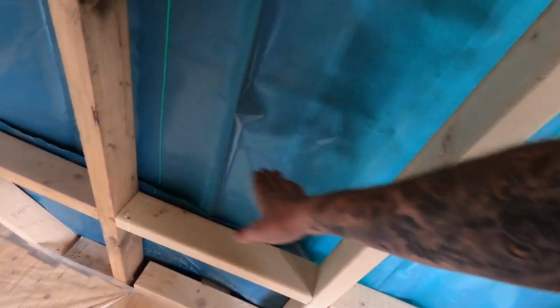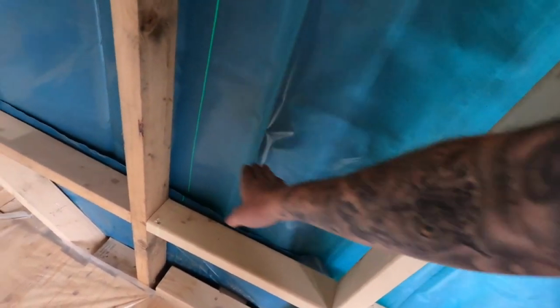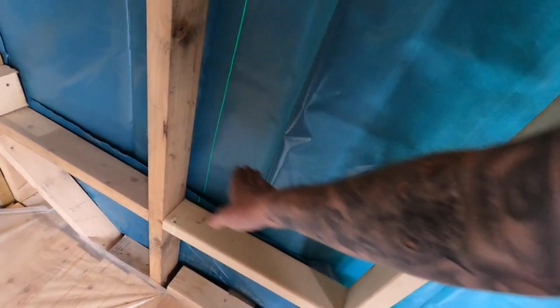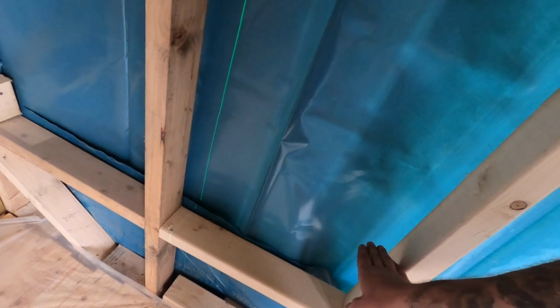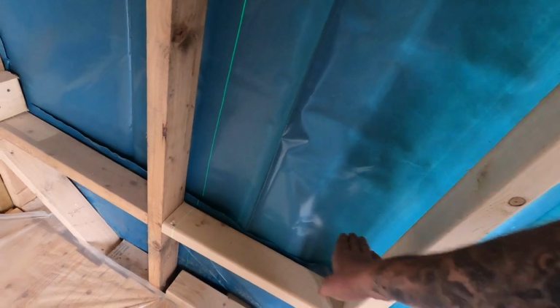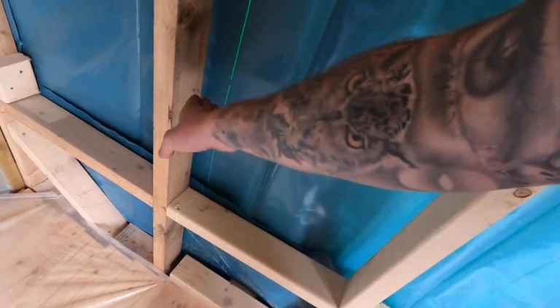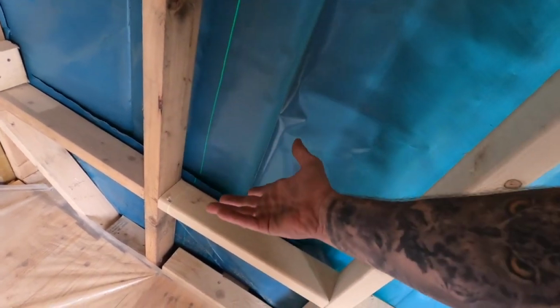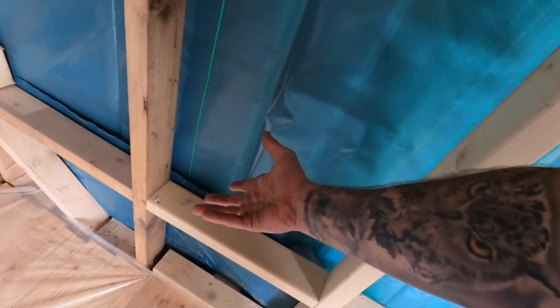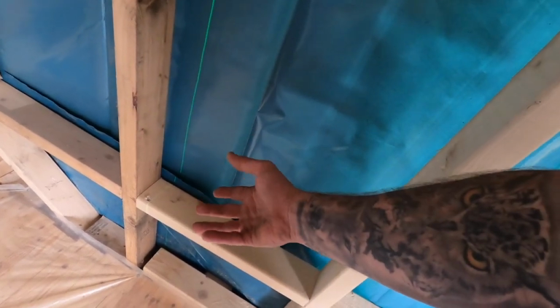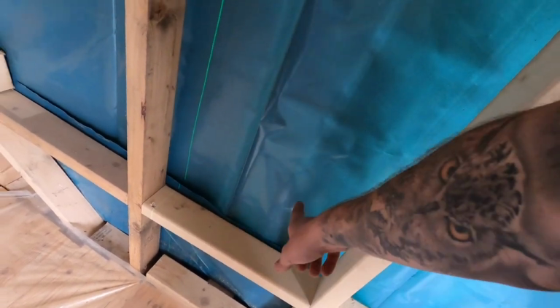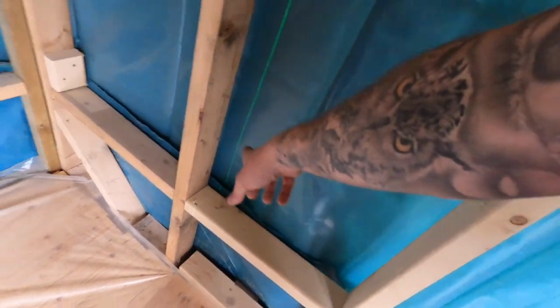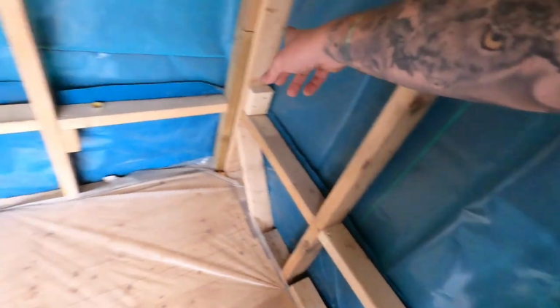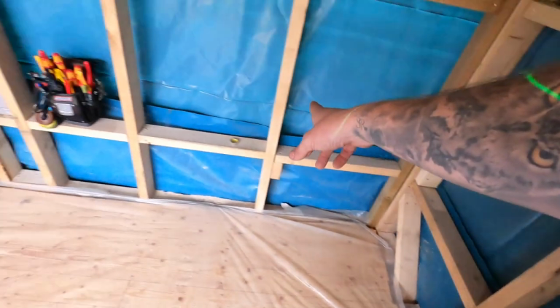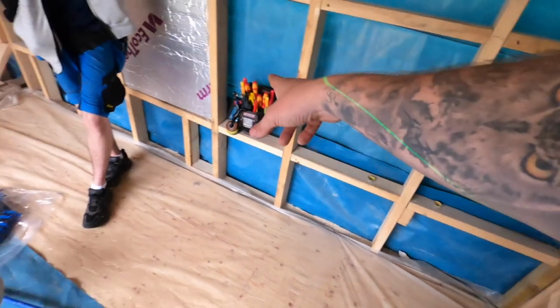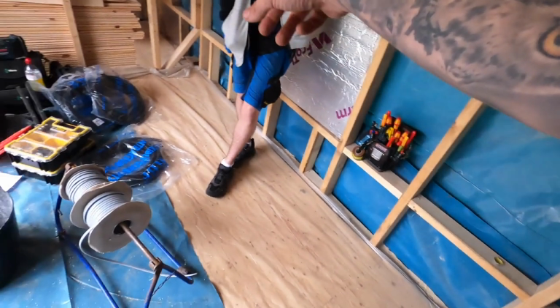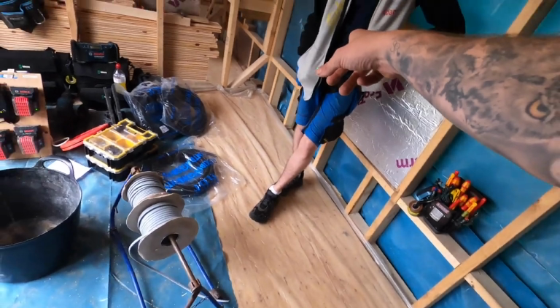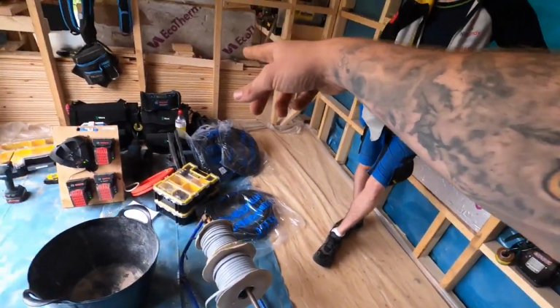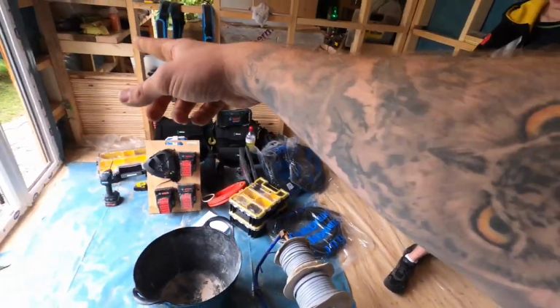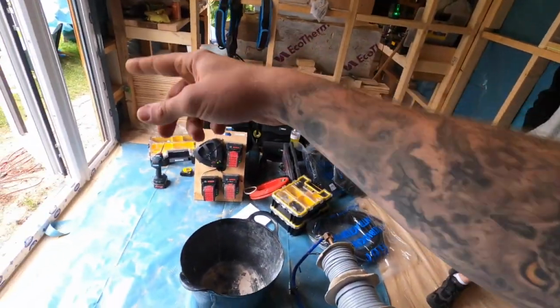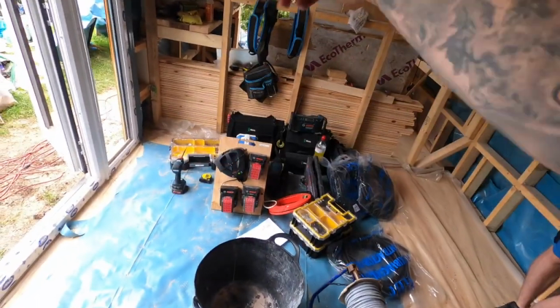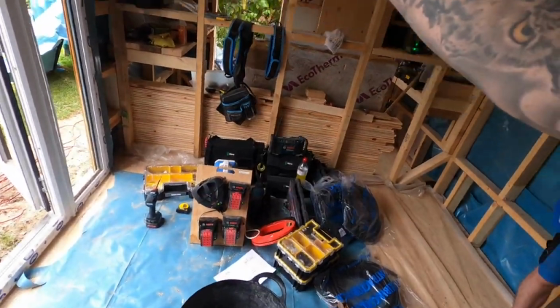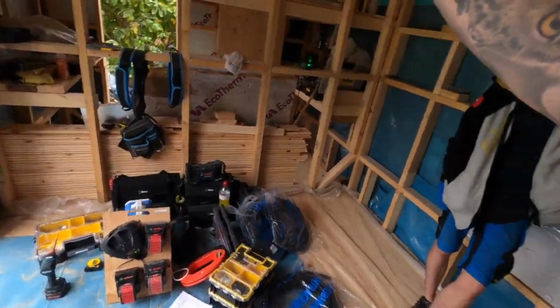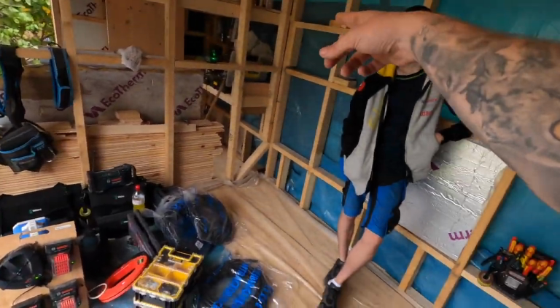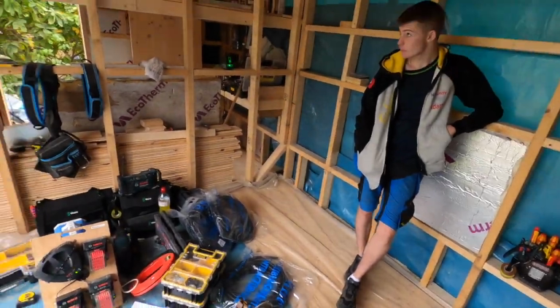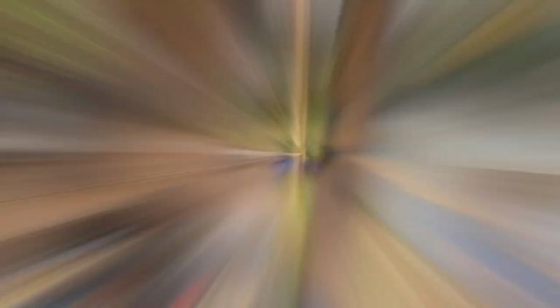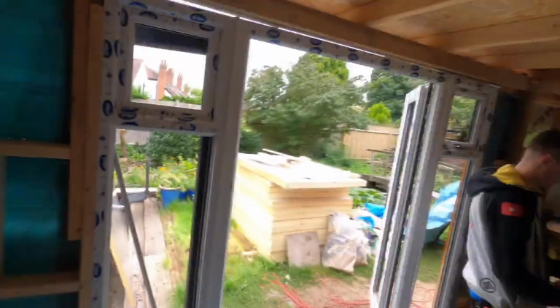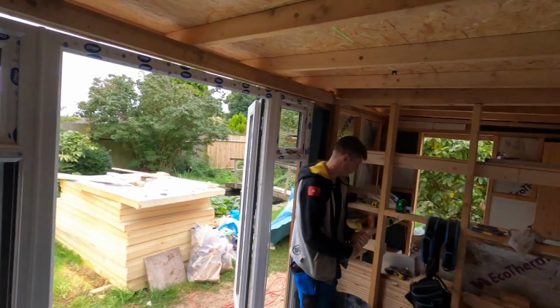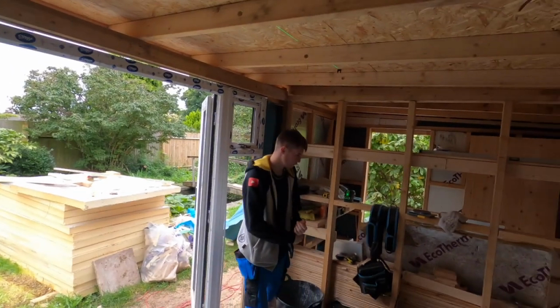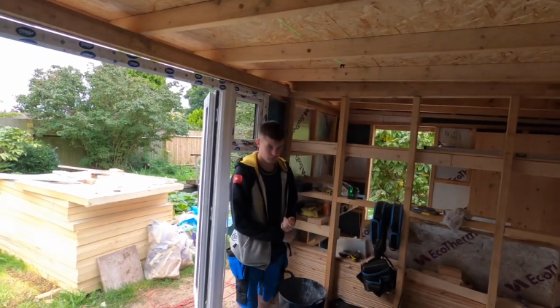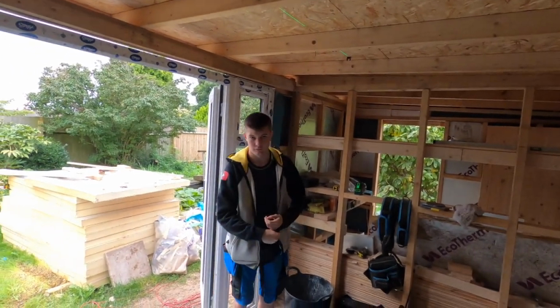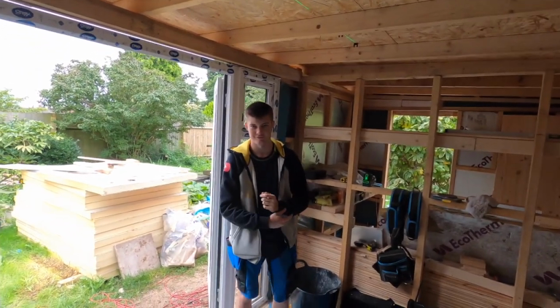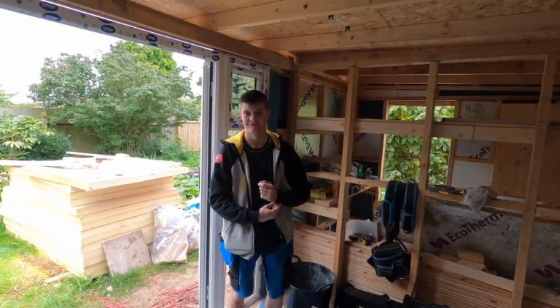Make sure the builders leave this bit of Celotex out. Famous last words. And then just take it around to here, to there, to there — that'll bounce through to do two double sockets on that side. It's so cute.